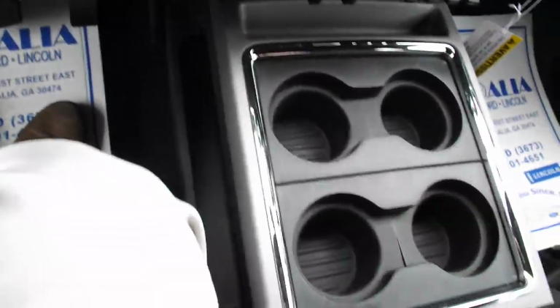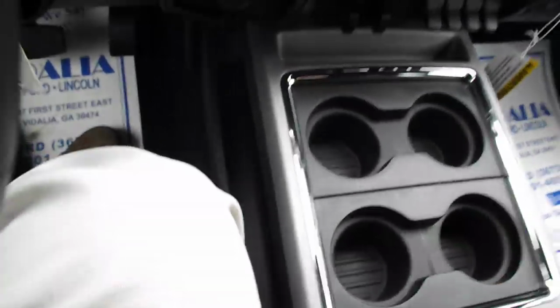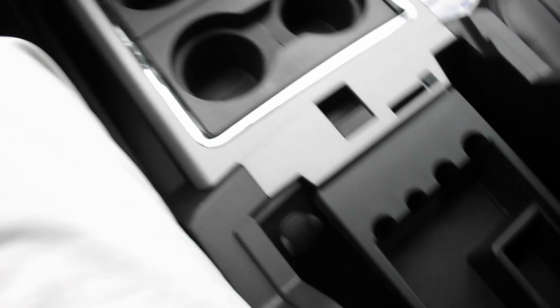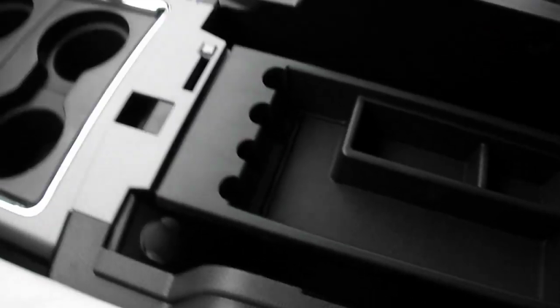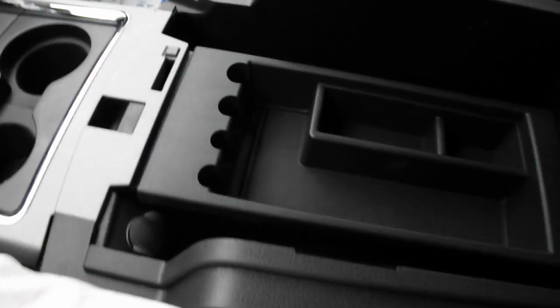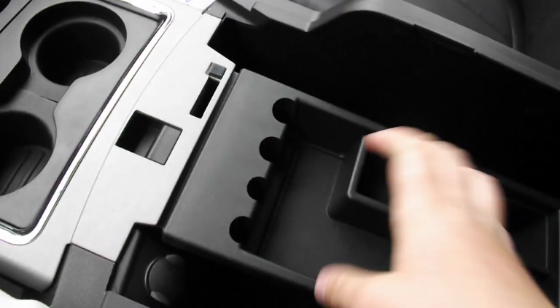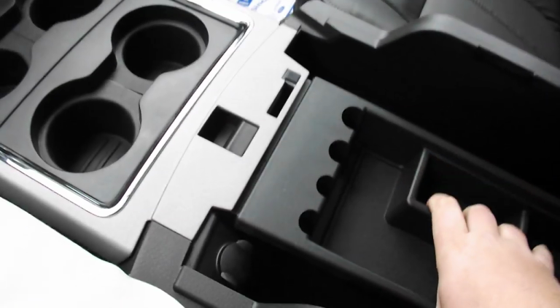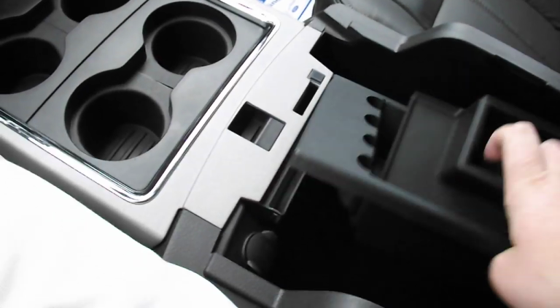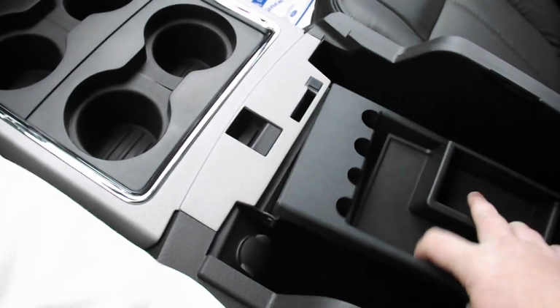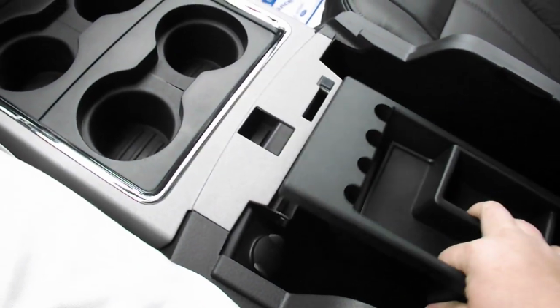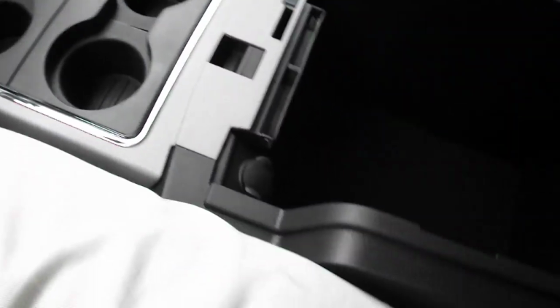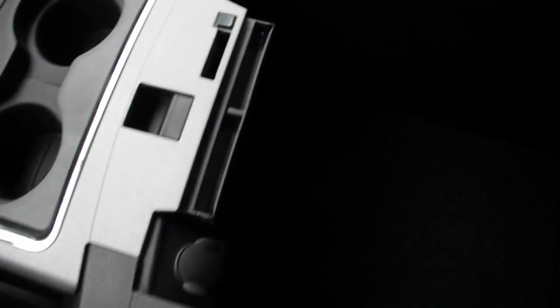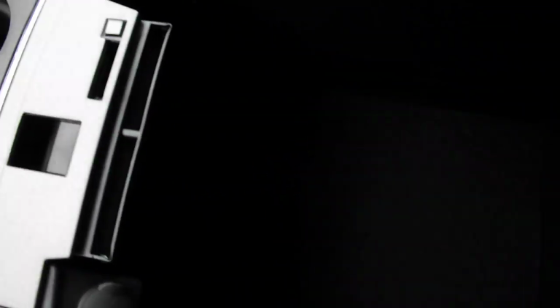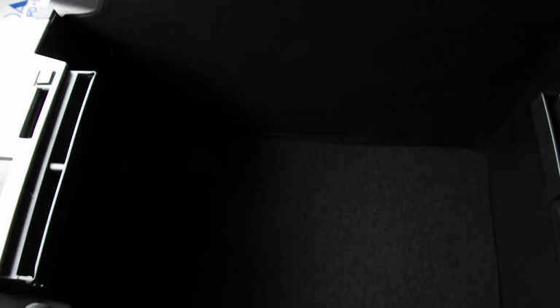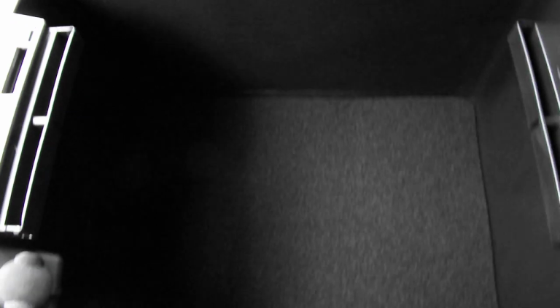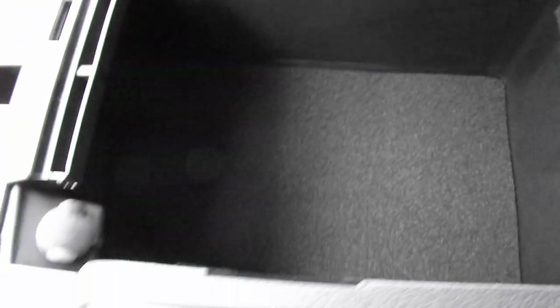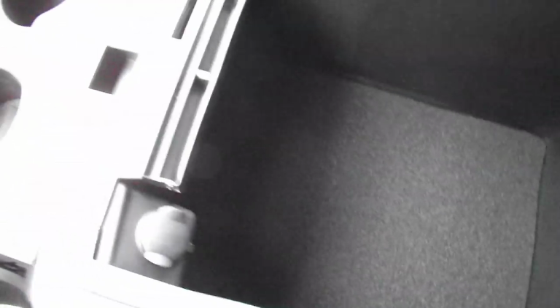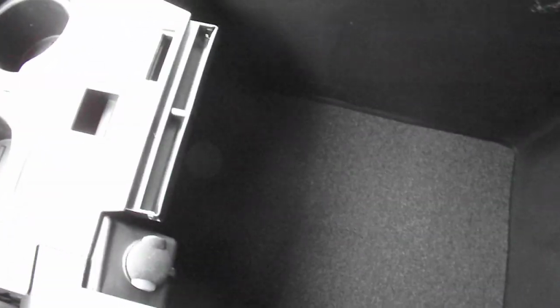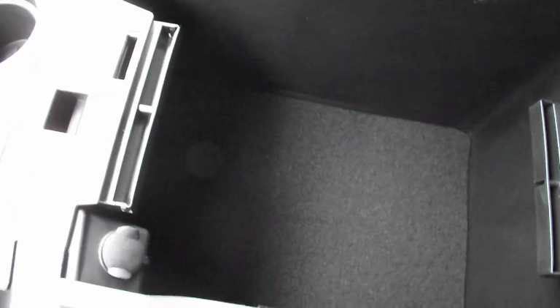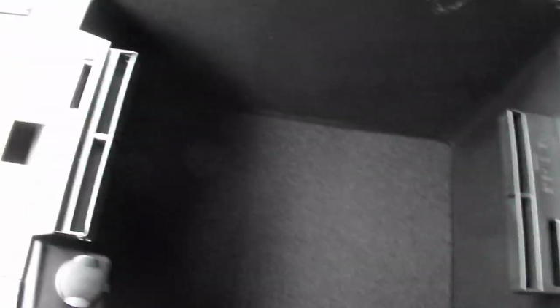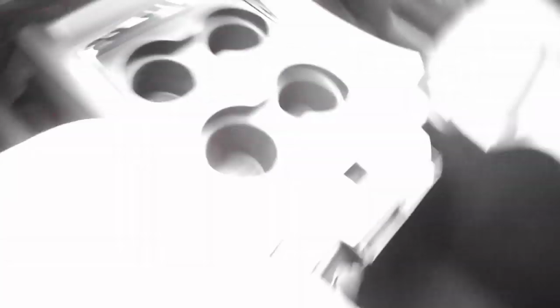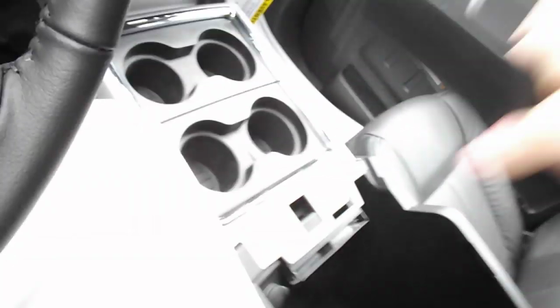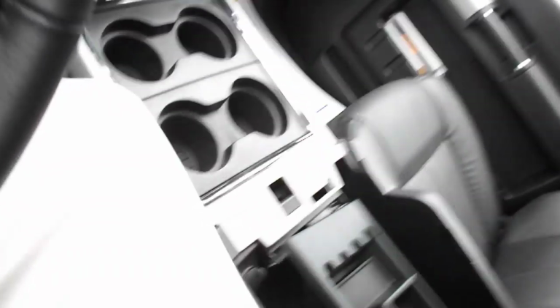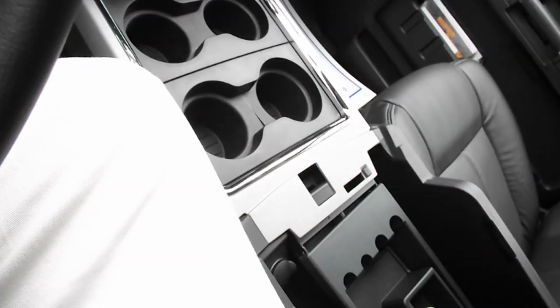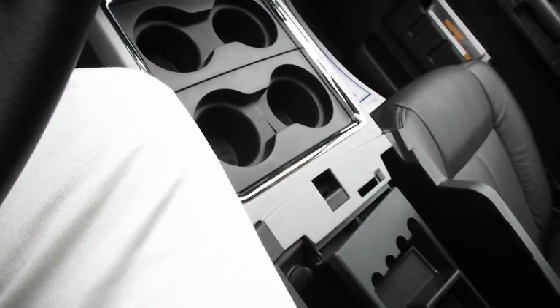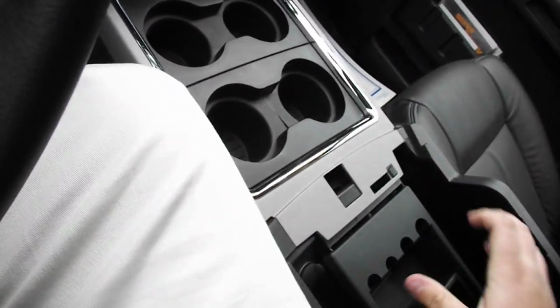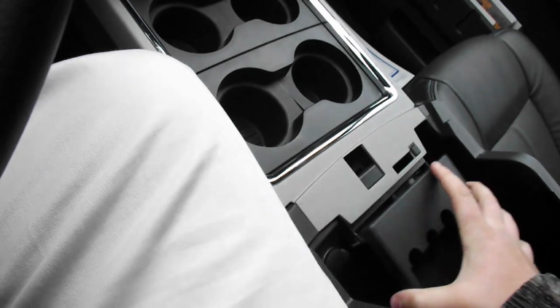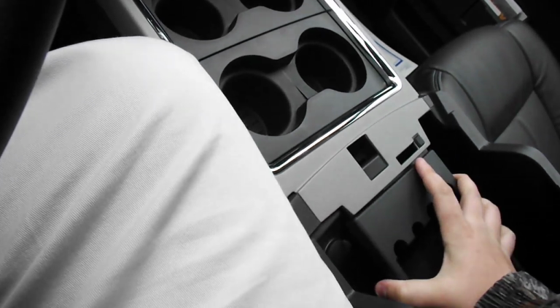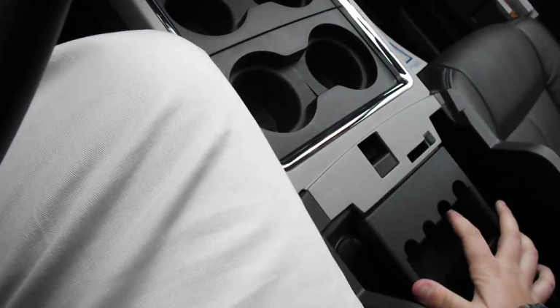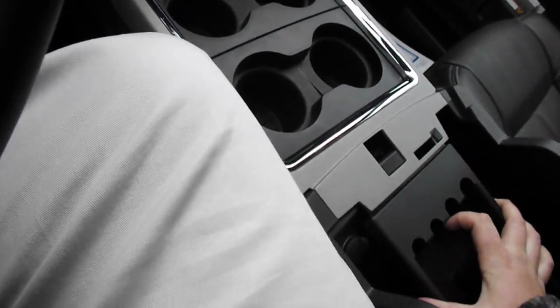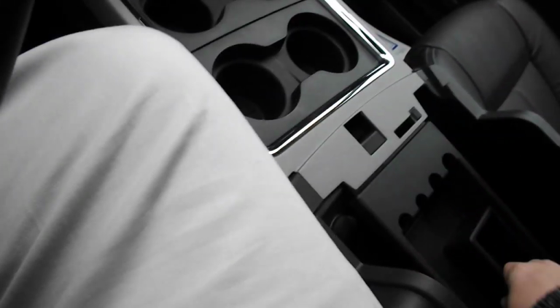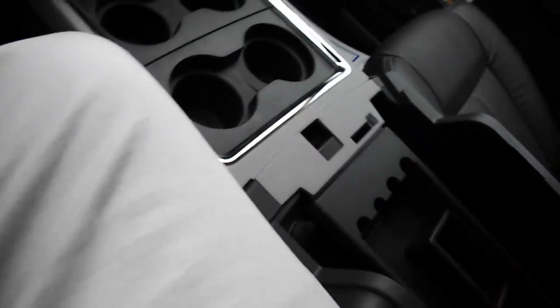This truck right here is bad — it's got plenty of storage in here. Good gravy, you can stick — I don't know what you can stick in there — but you could stick a Volkswagen Beetle in there, it's got so much room.